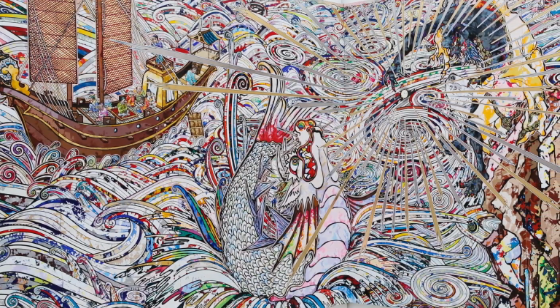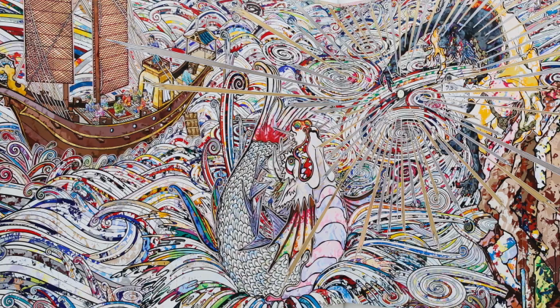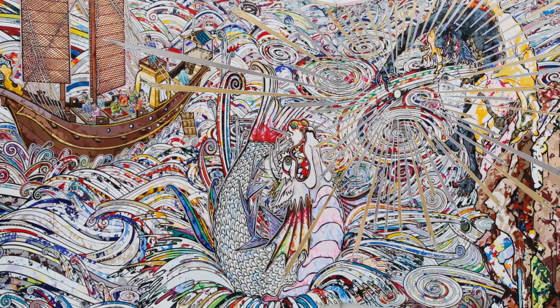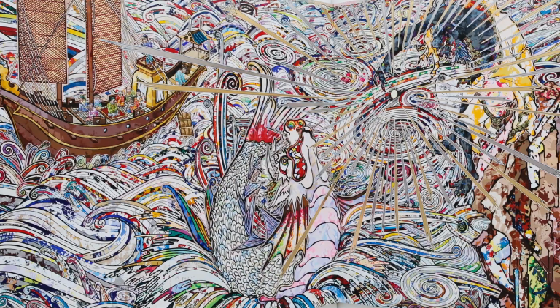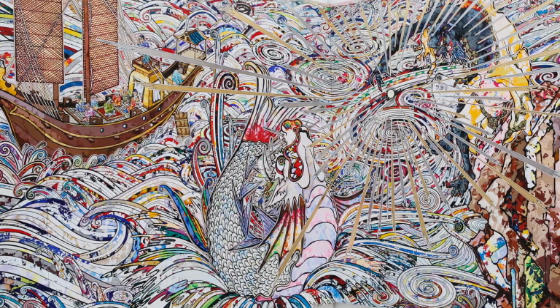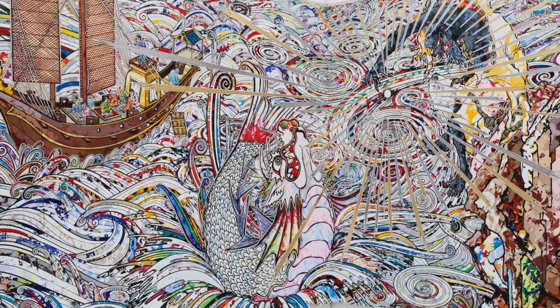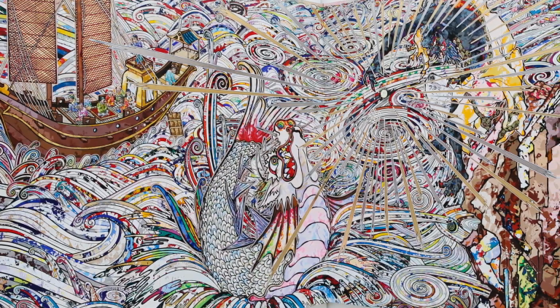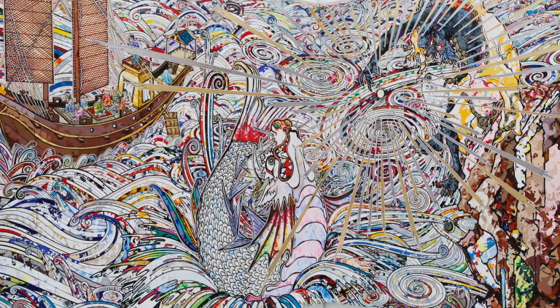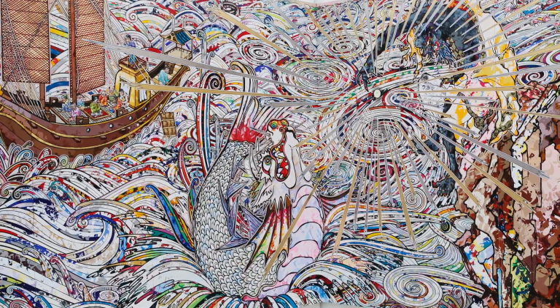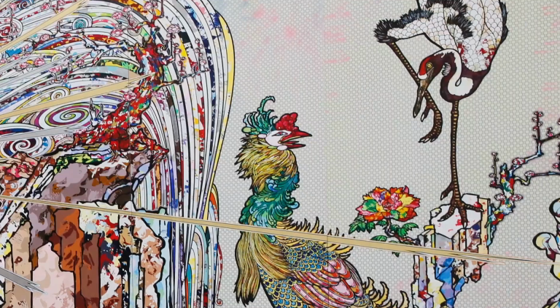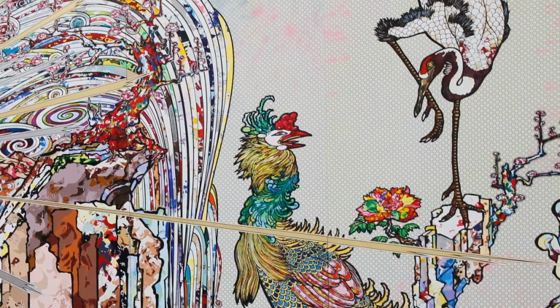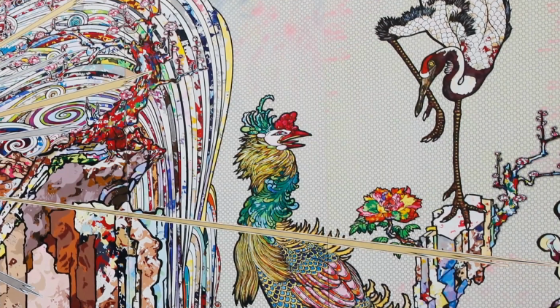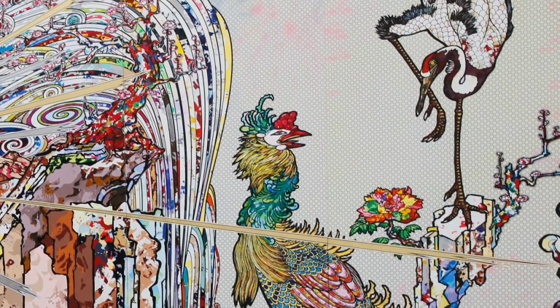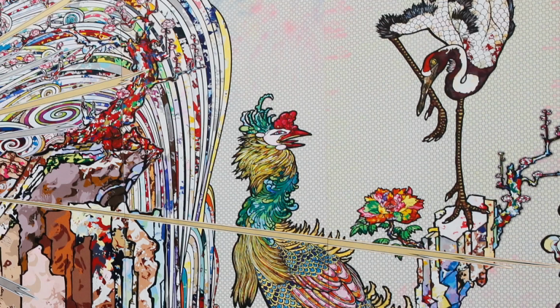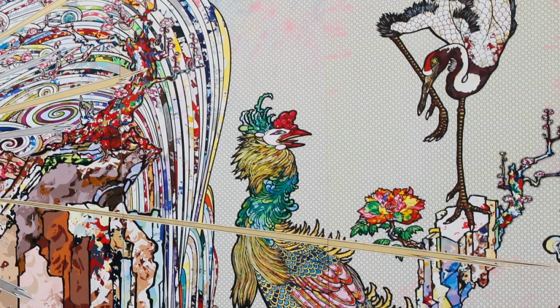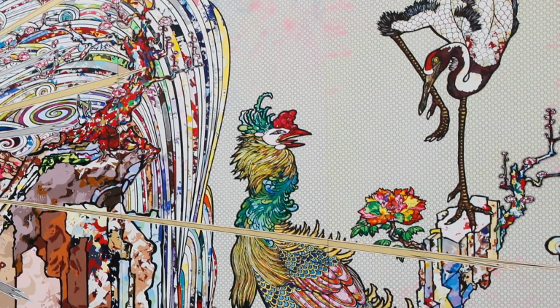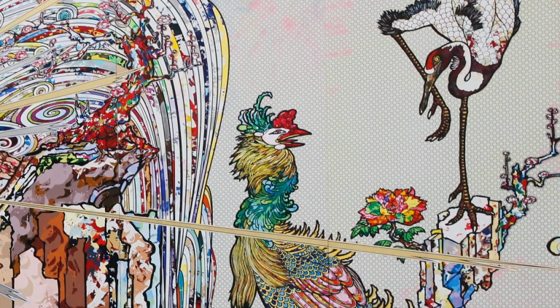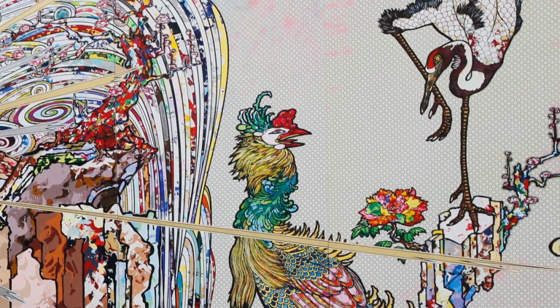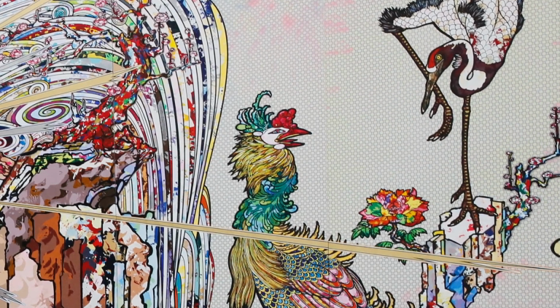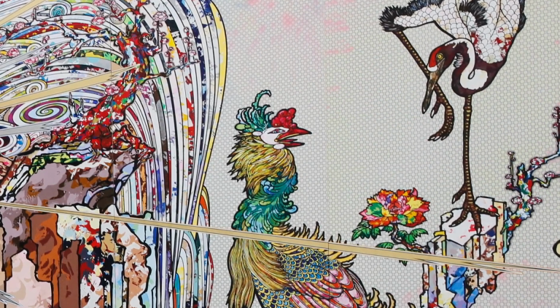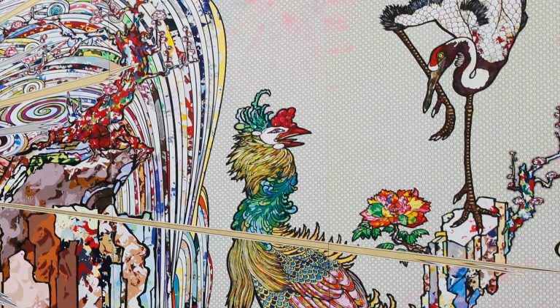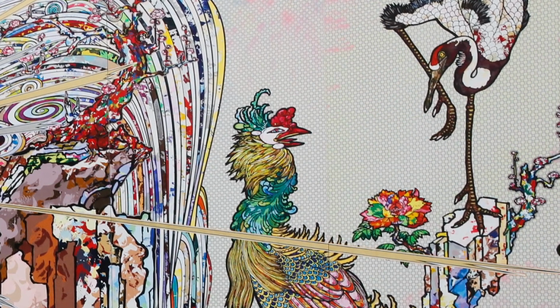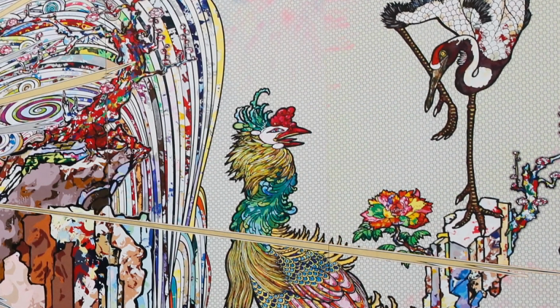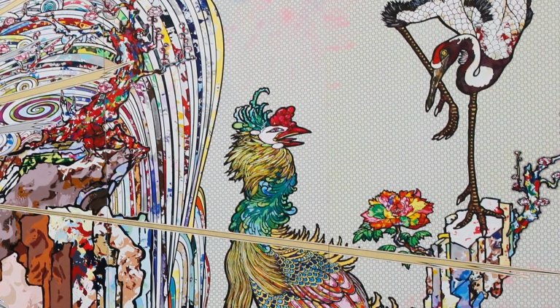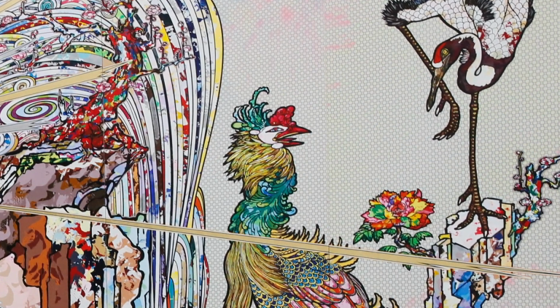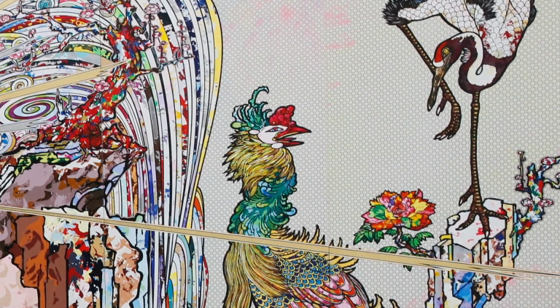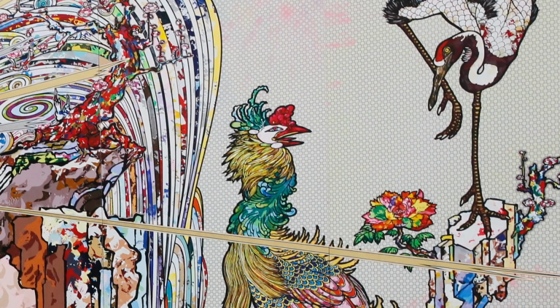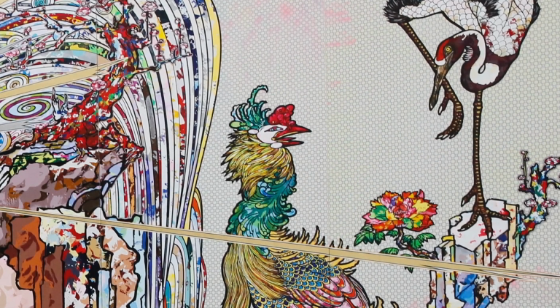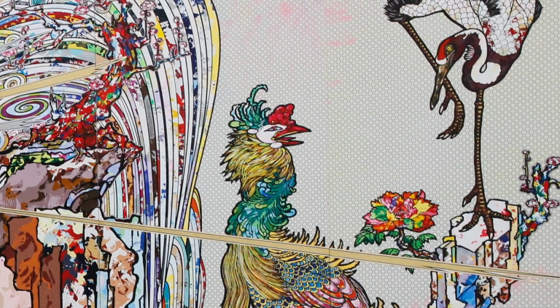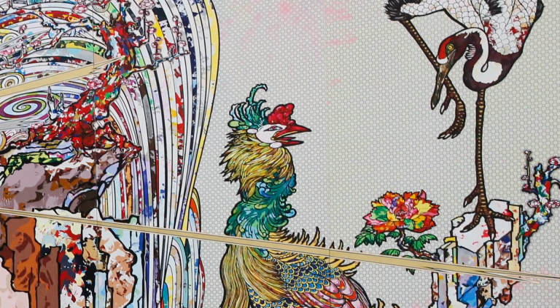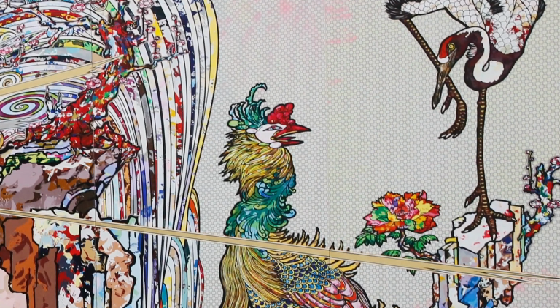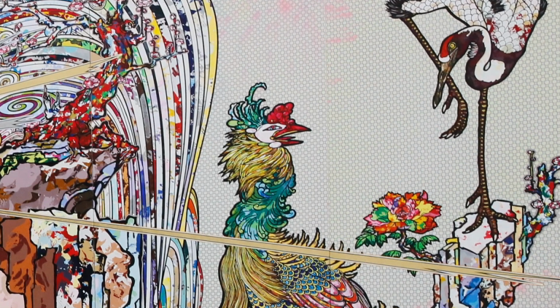Murakami stated, "Natural catastrophes, earthquakes, are things caused by nature. Such chaos is natural, but we have to make sense of it somehow. And so we had to invent these stories. That is what I wanted to paint."